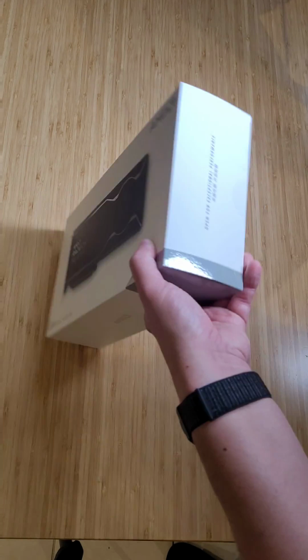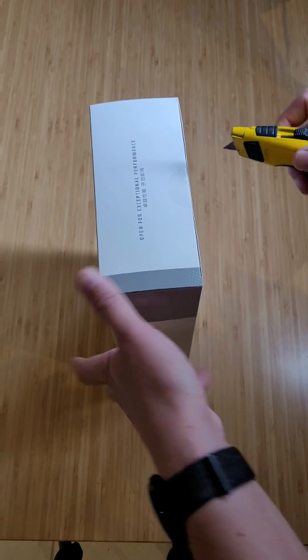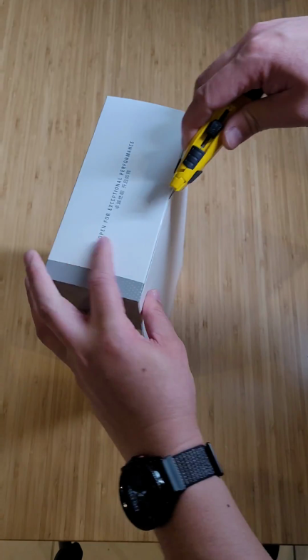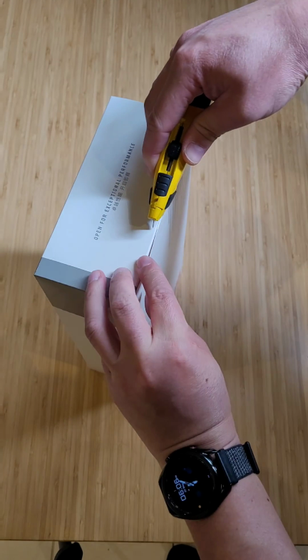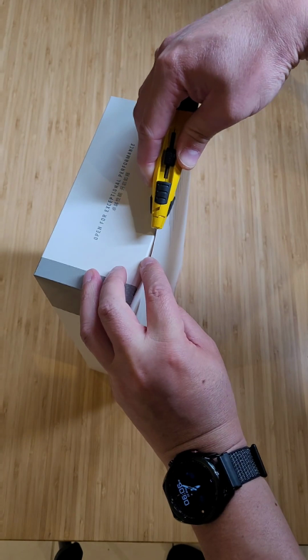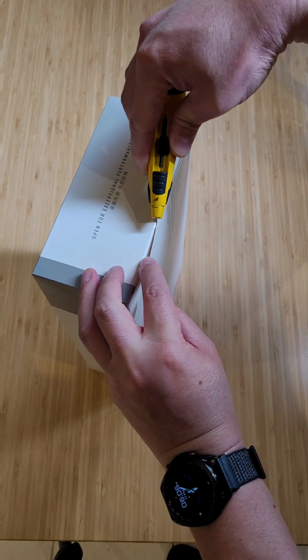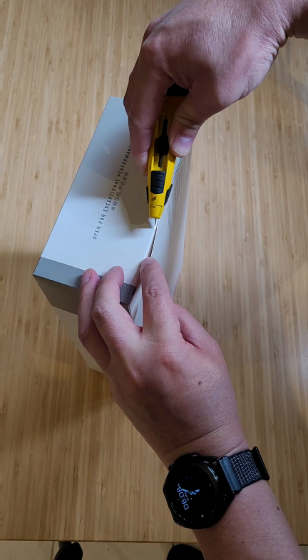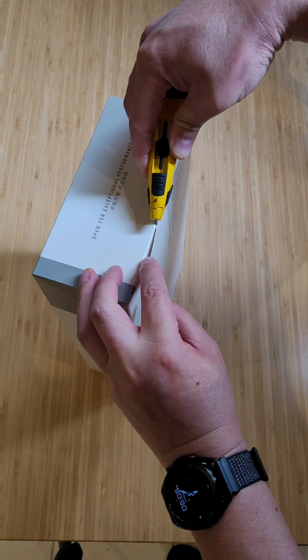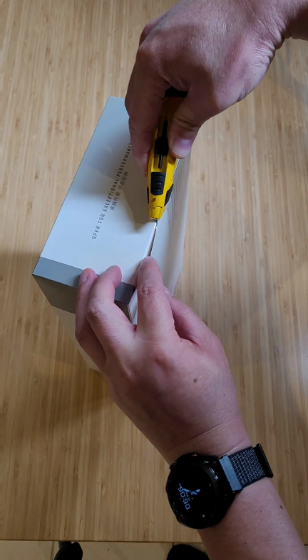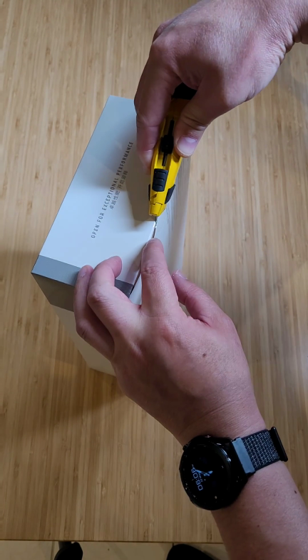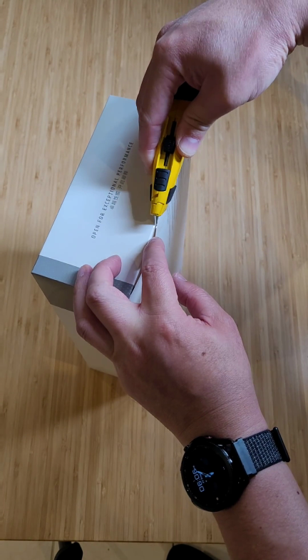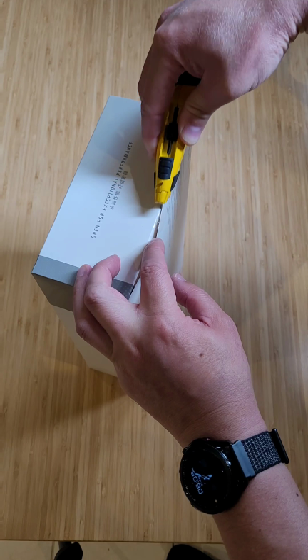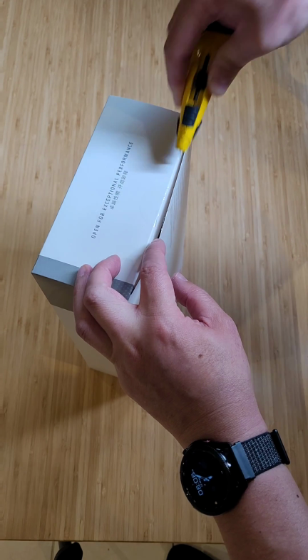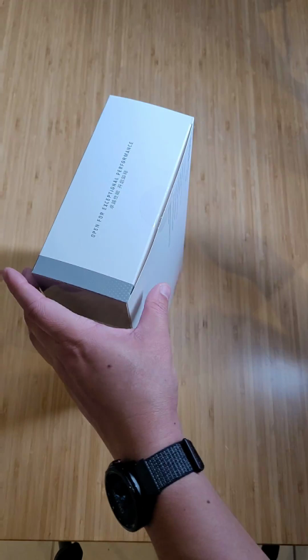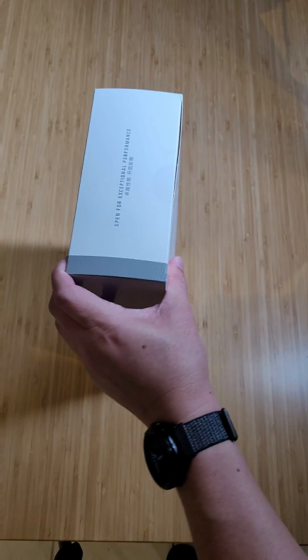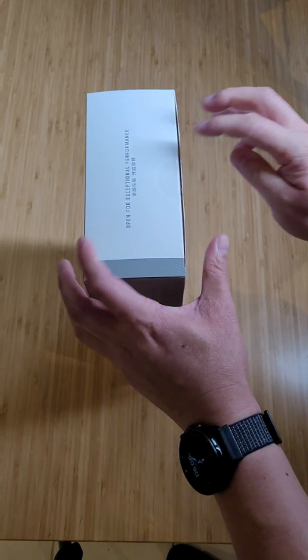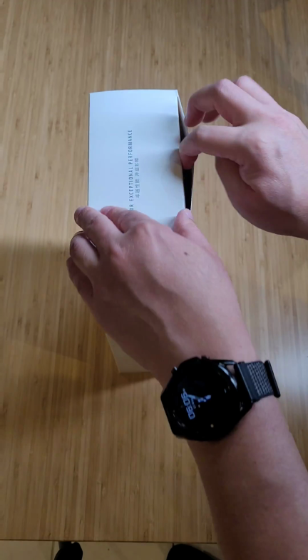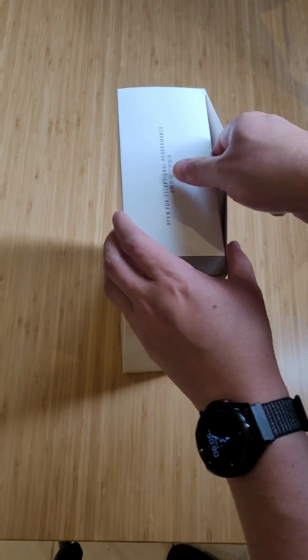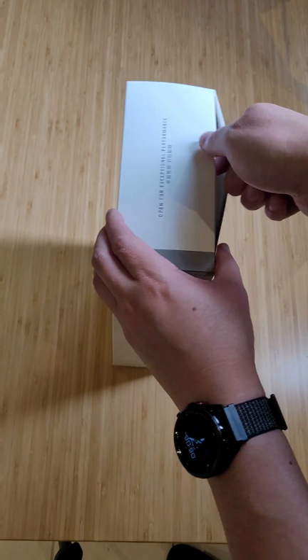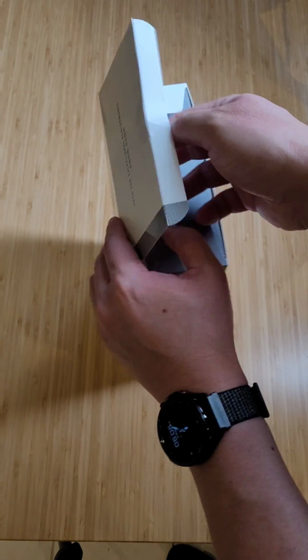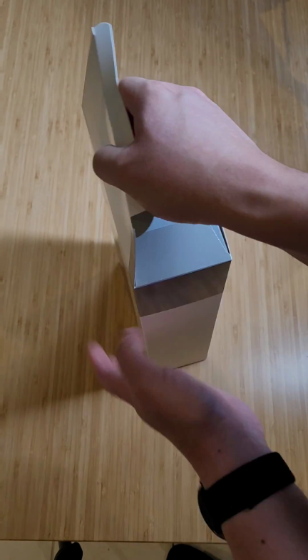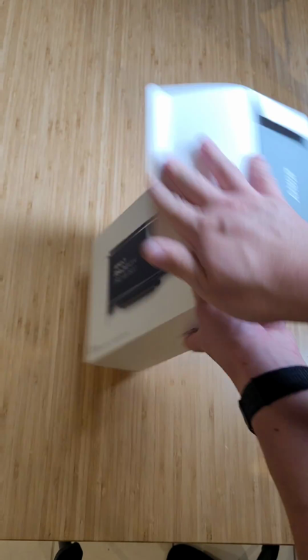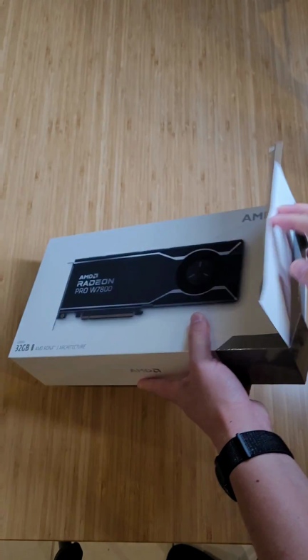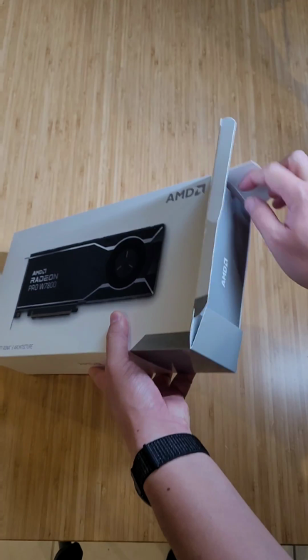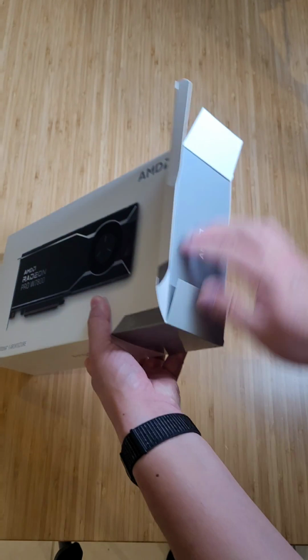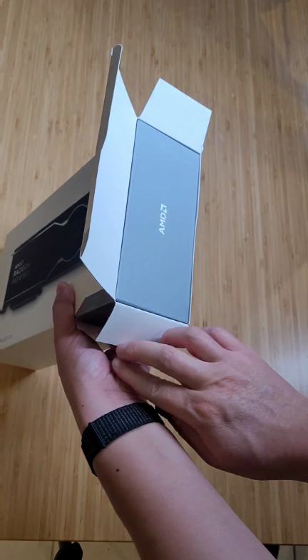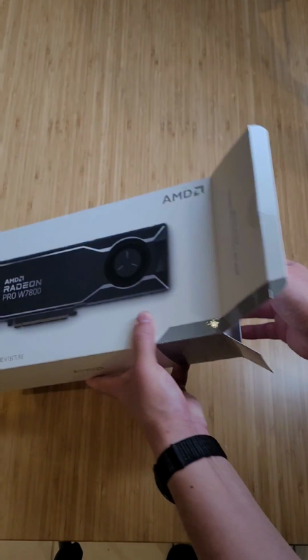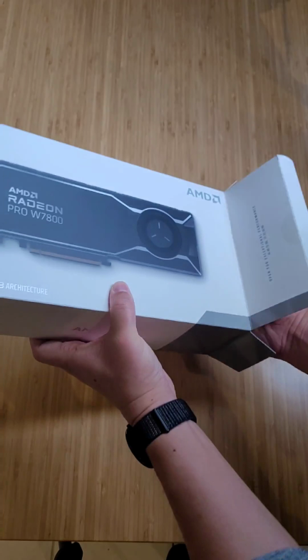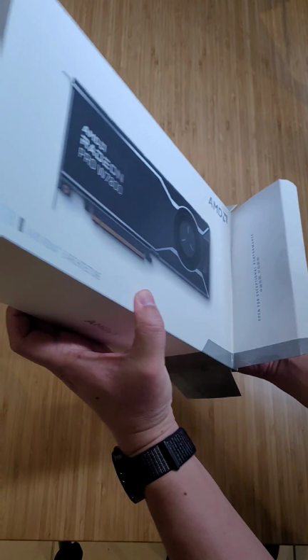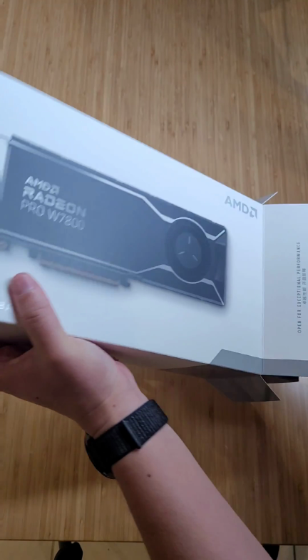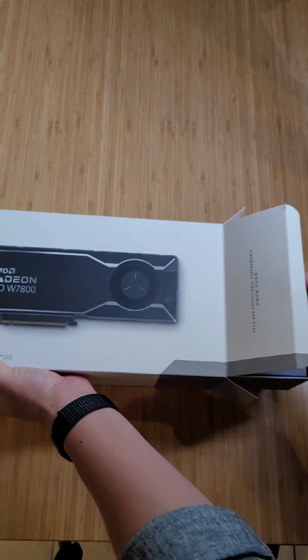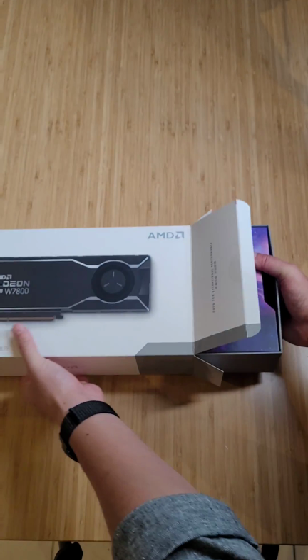Let's first do the slip. This is brand new — have to be careful there. And we're going to do the unboxing here. Look at this beautiful packaging — it's actually slimmer packaging than before.